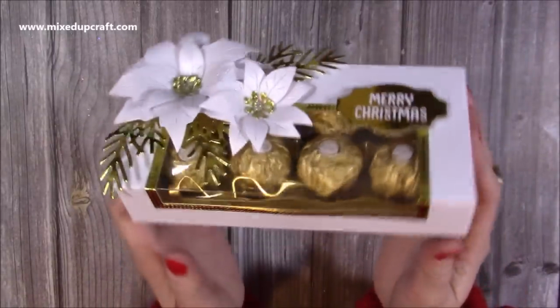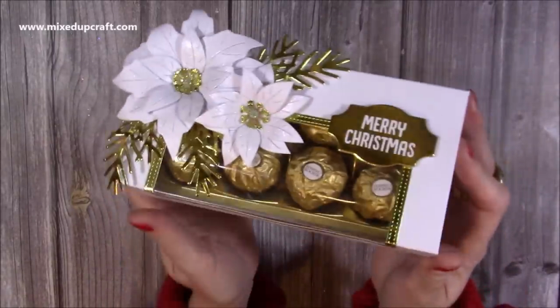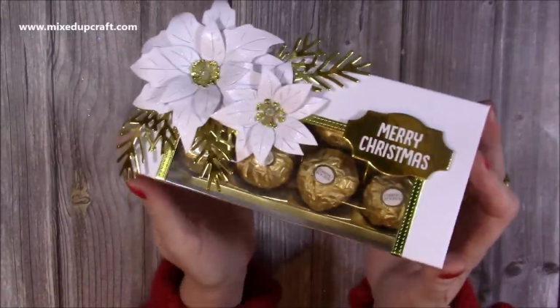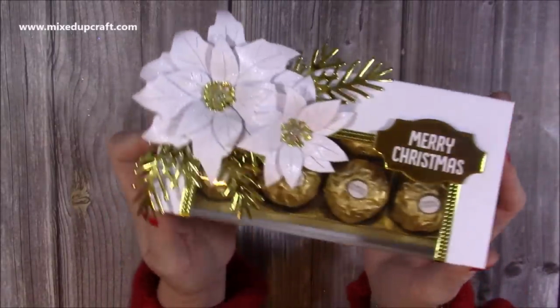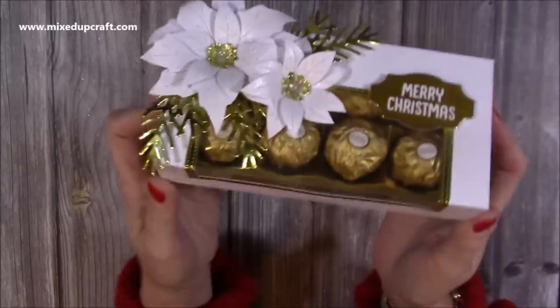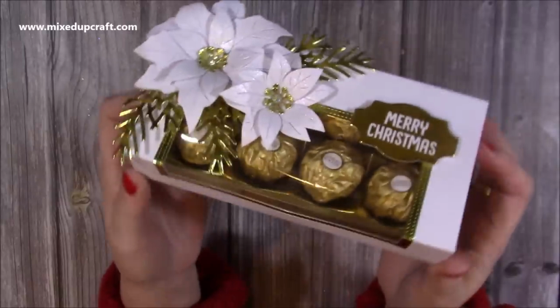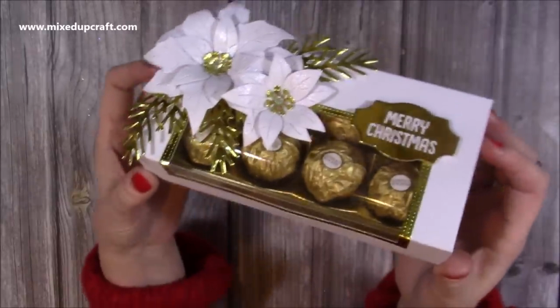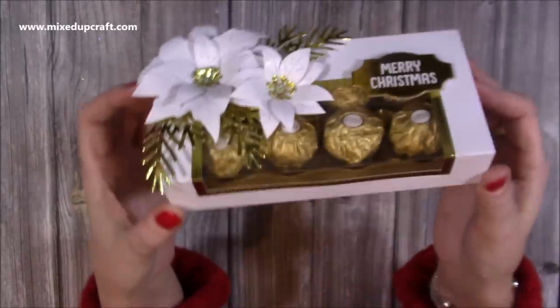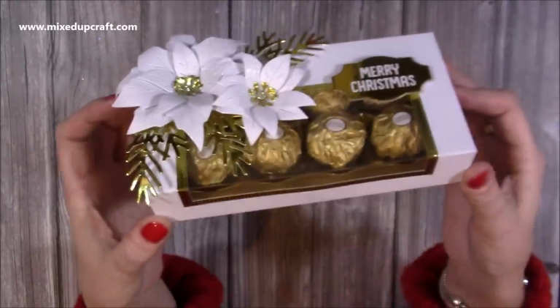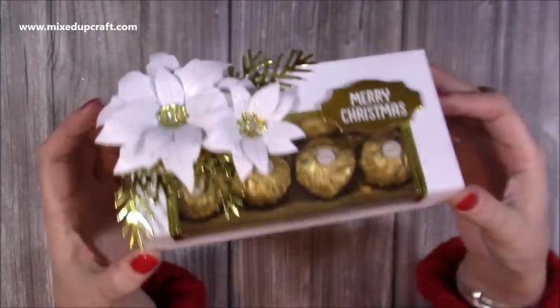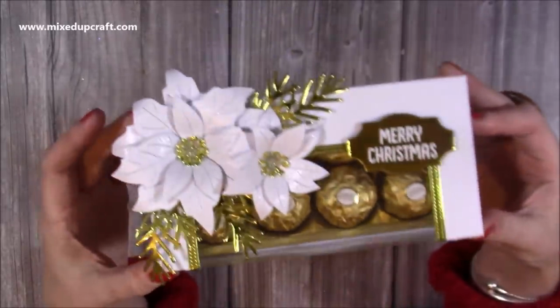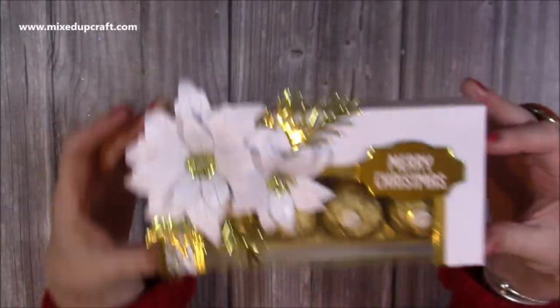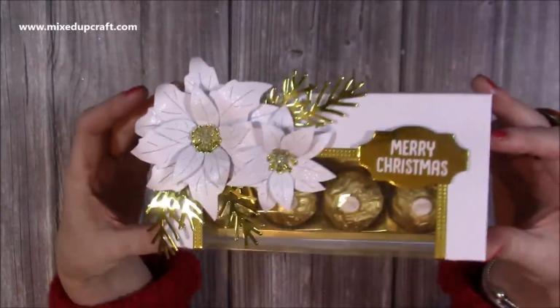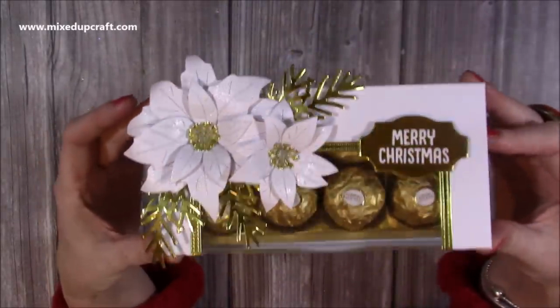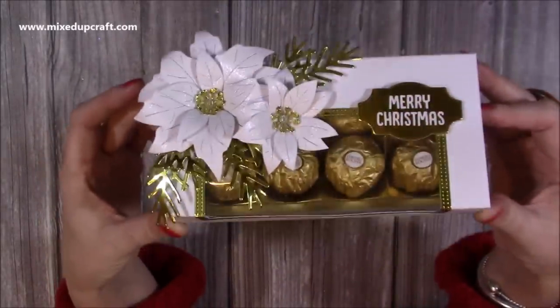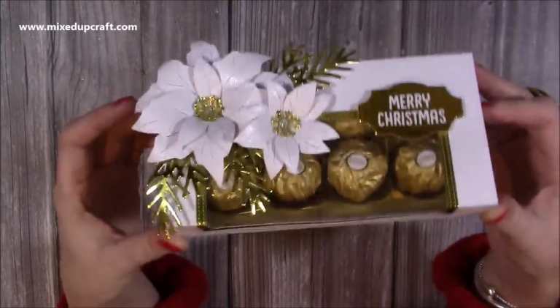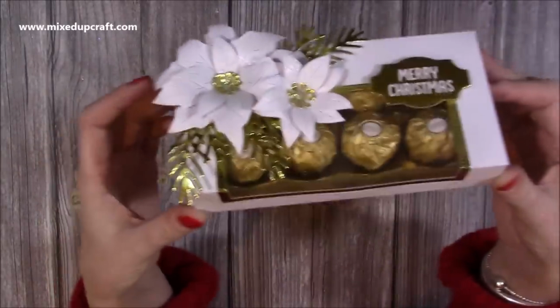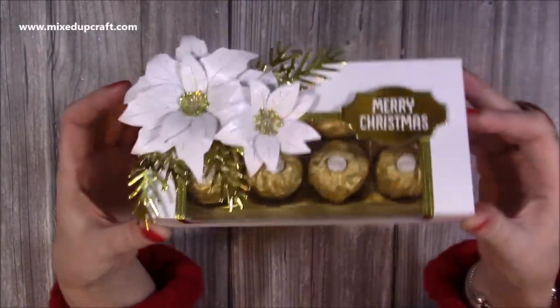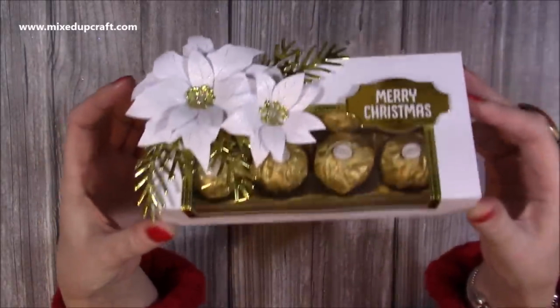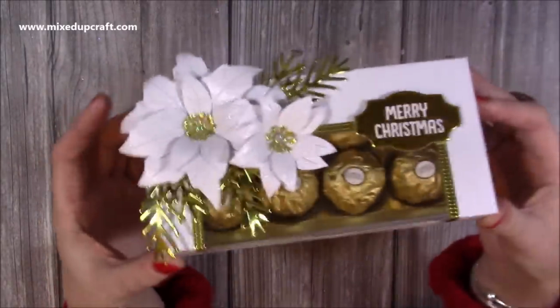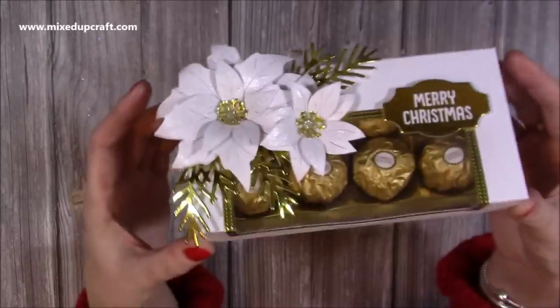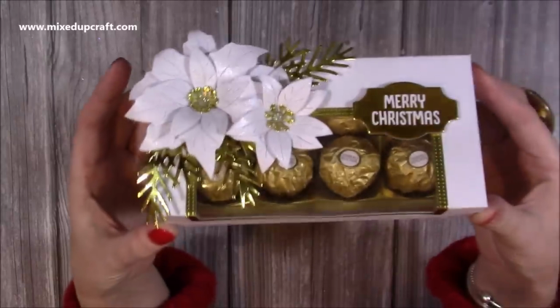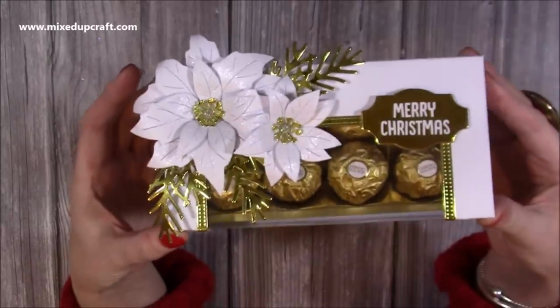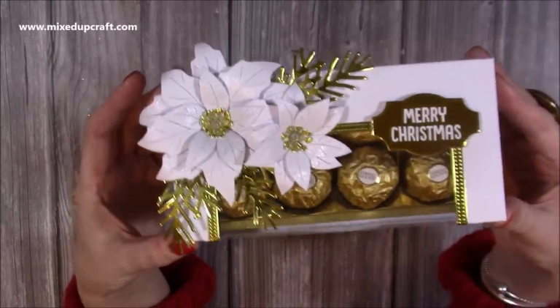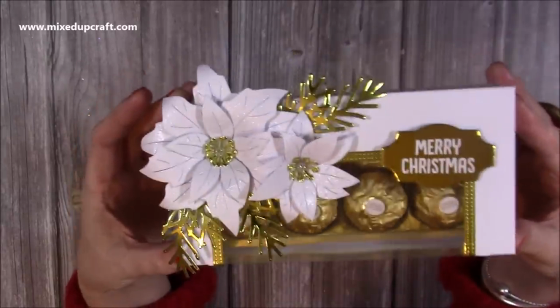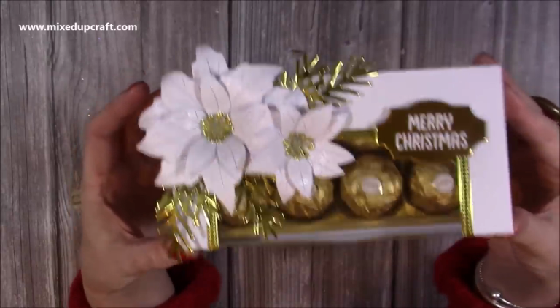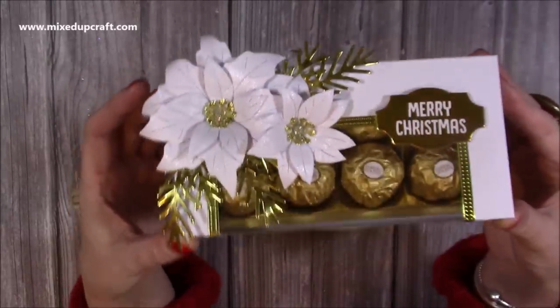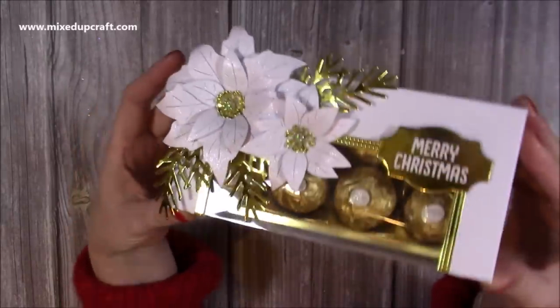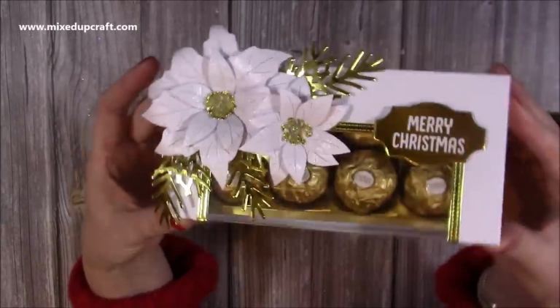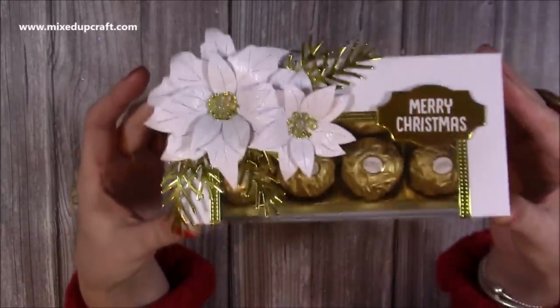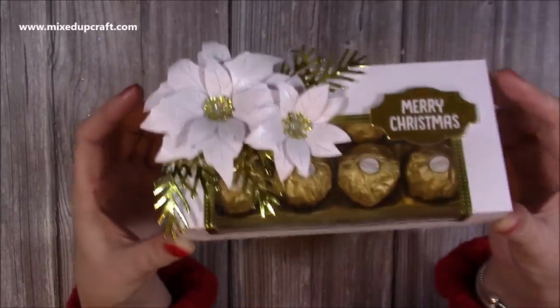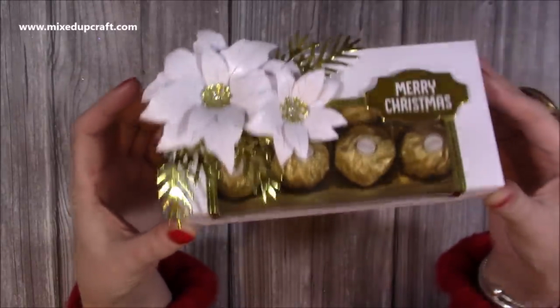I'm trying to get ahead of the Christmas gifts this year and I picked these up in the pound shop. They were two pounds because in our pound shop they have things slightly above a pound, but for eight Ferrero Rochers that's really good.